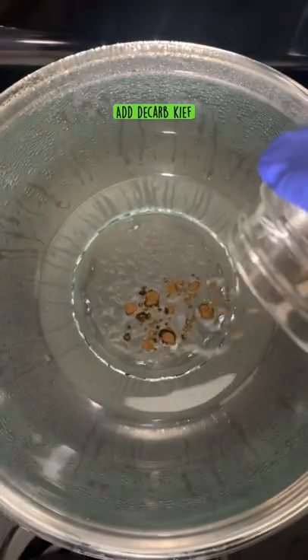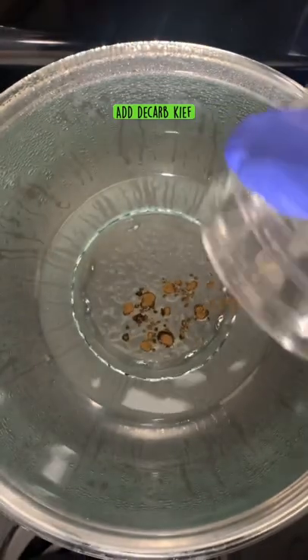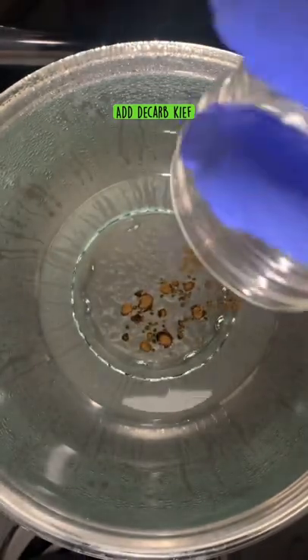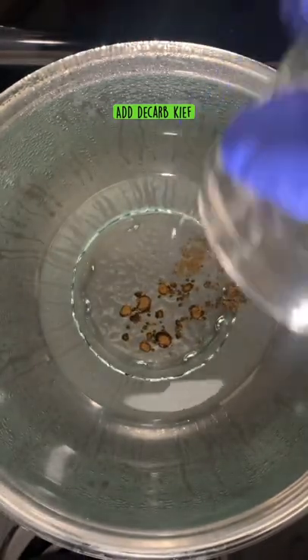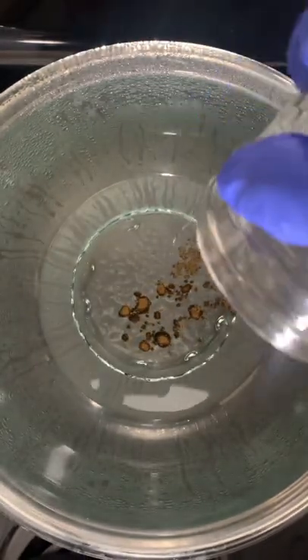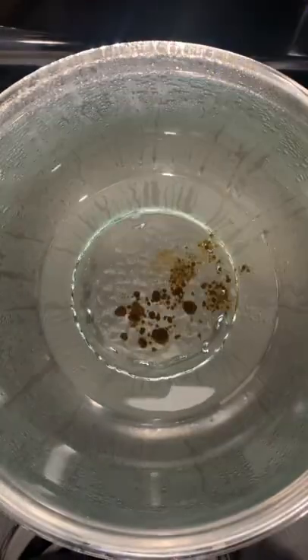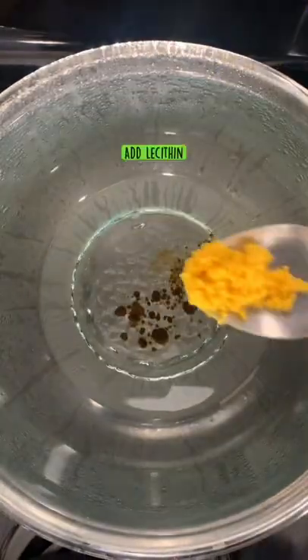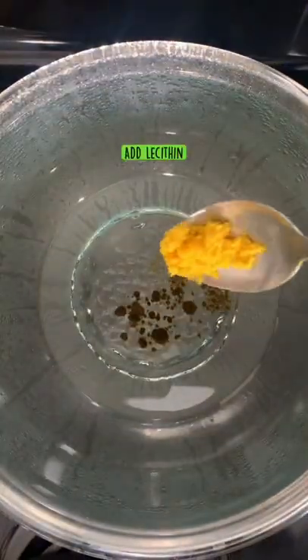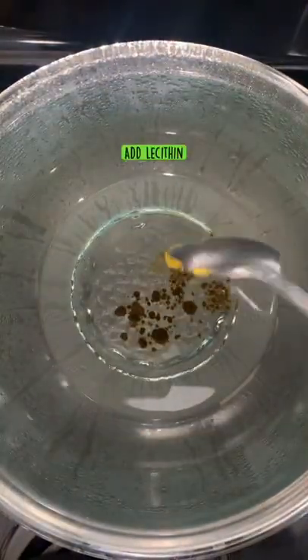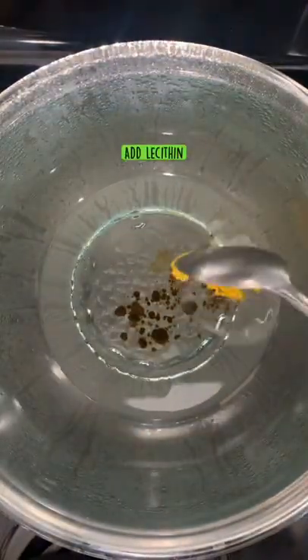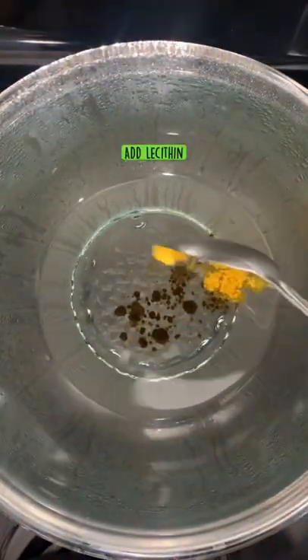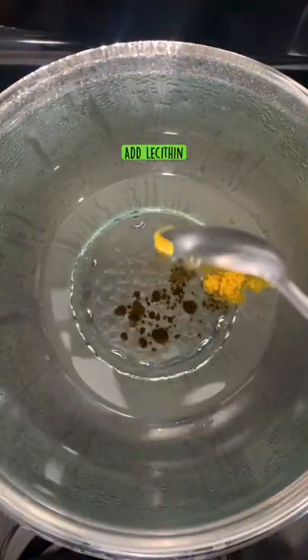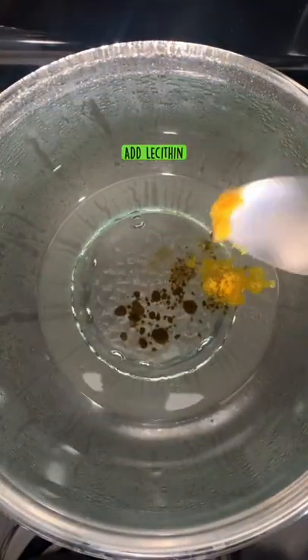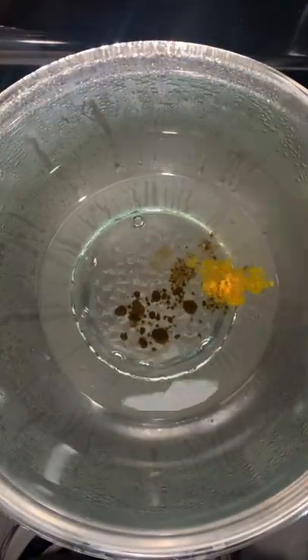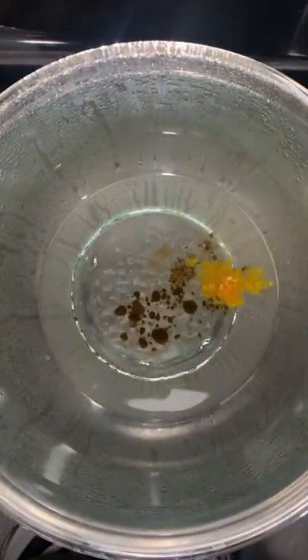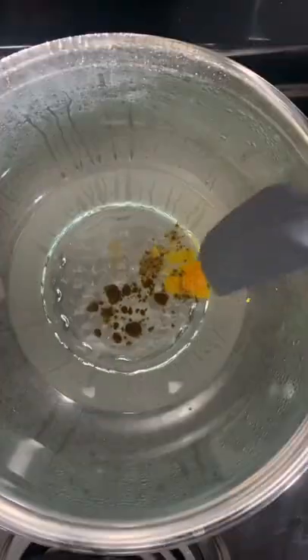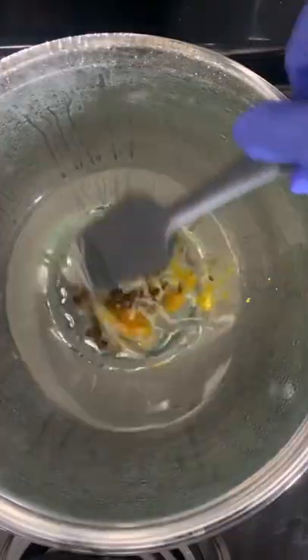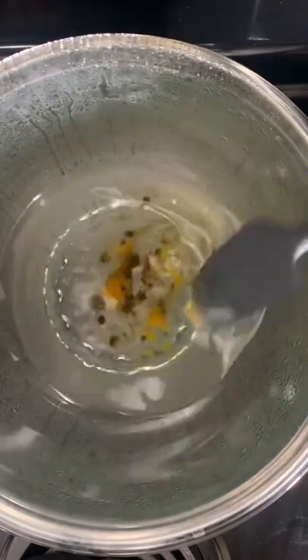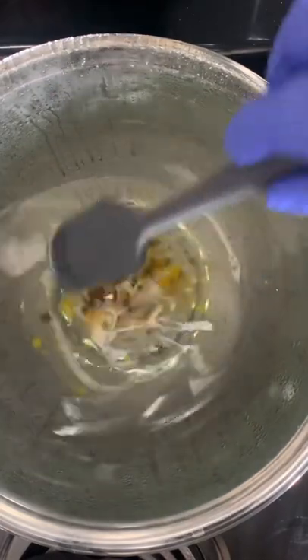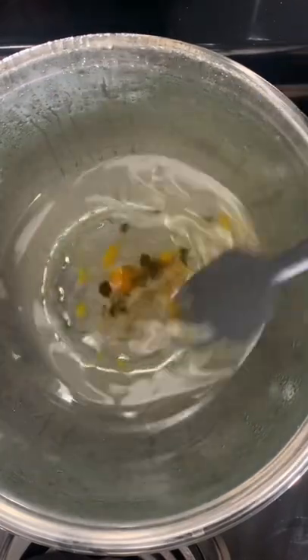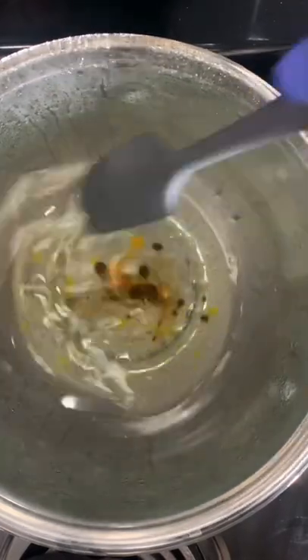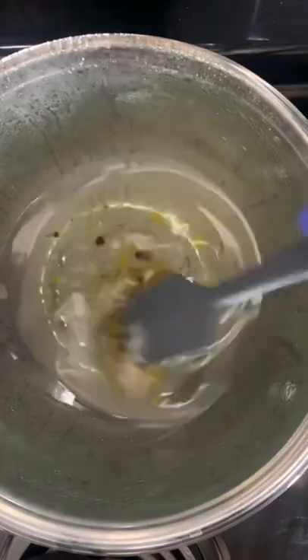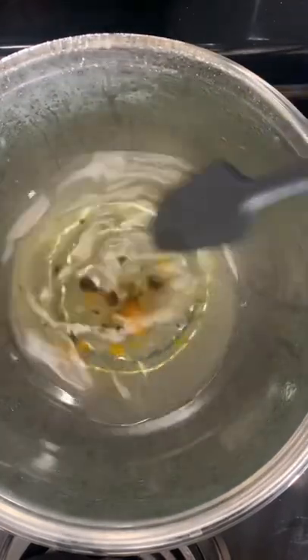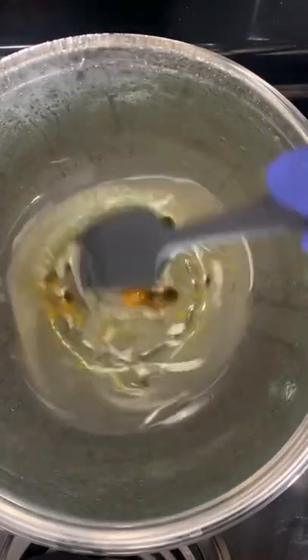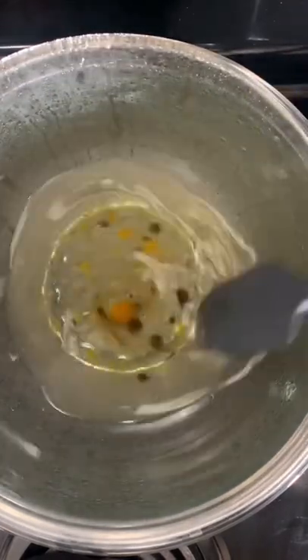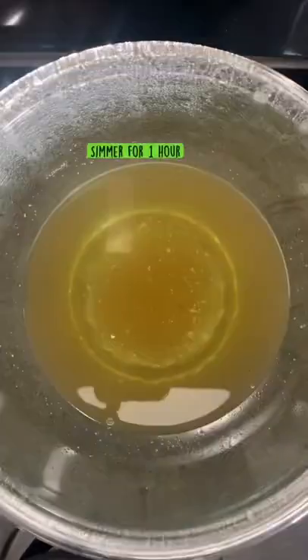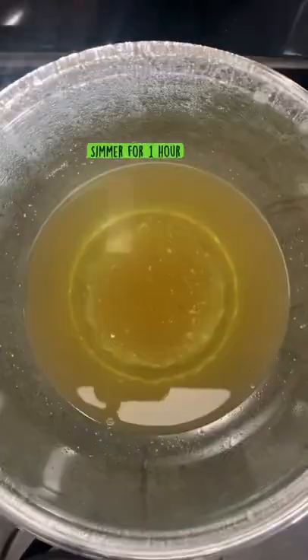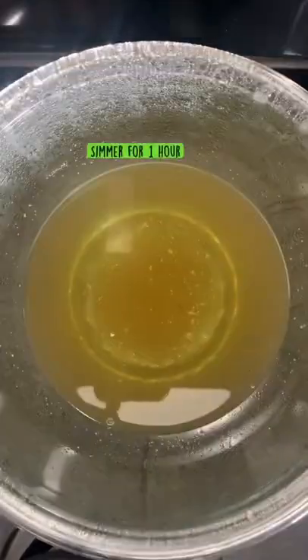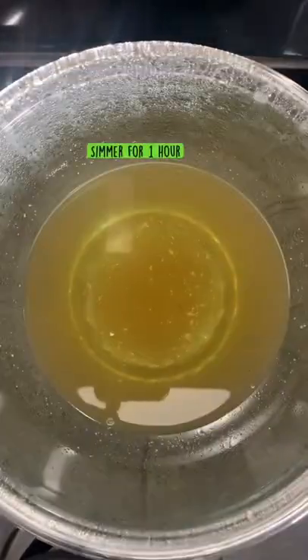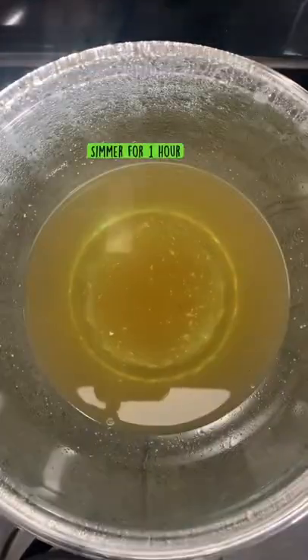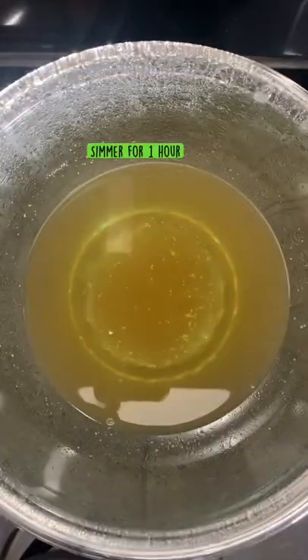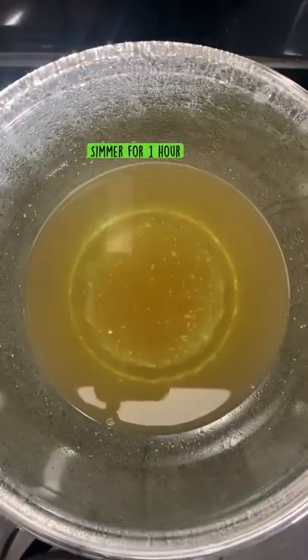Next we're going to add our lecithin as well, and then we're going to mix this together for a few seconds. Now we're going to let this simmer for a minimum of one hour.